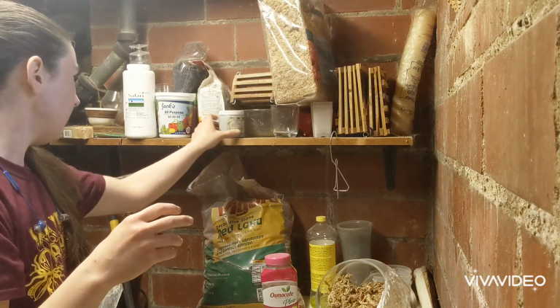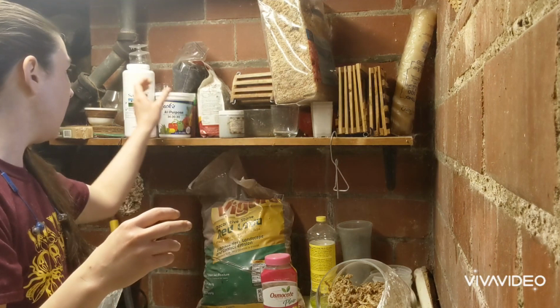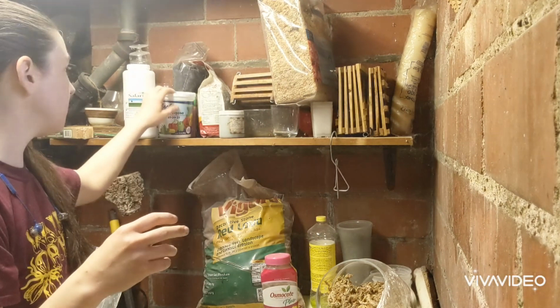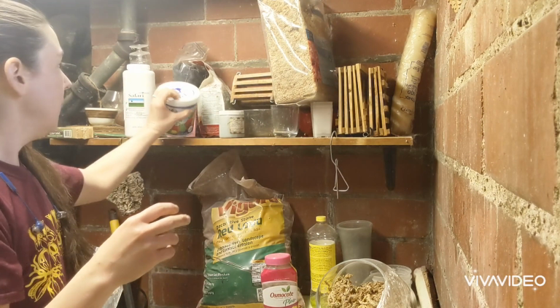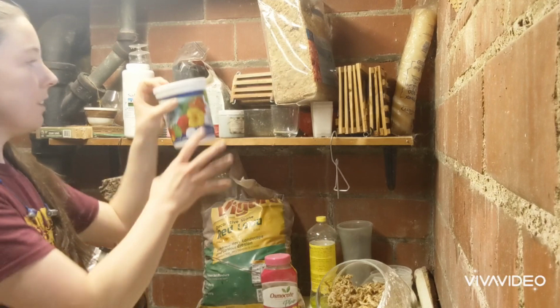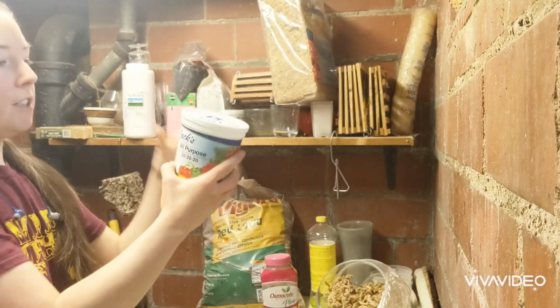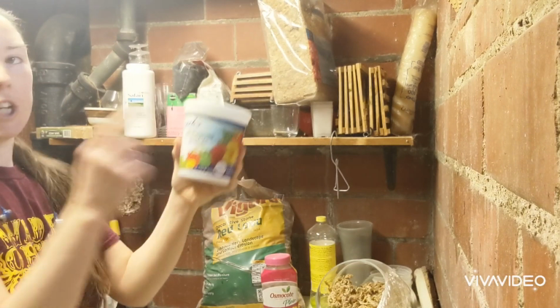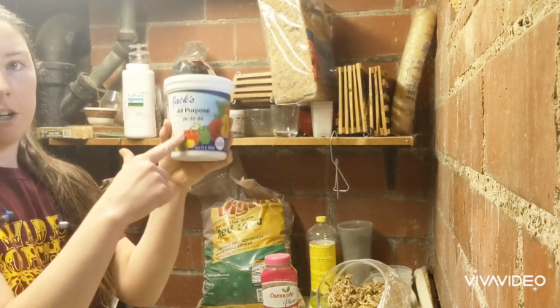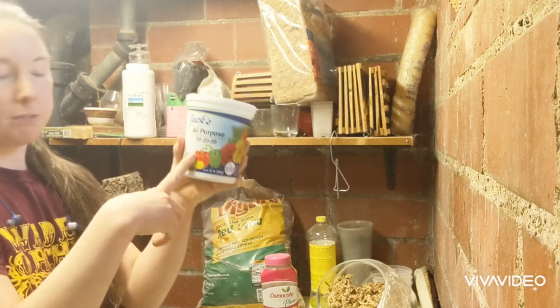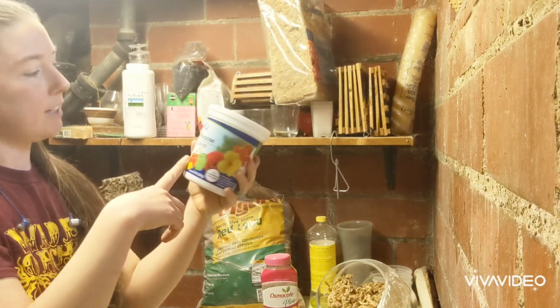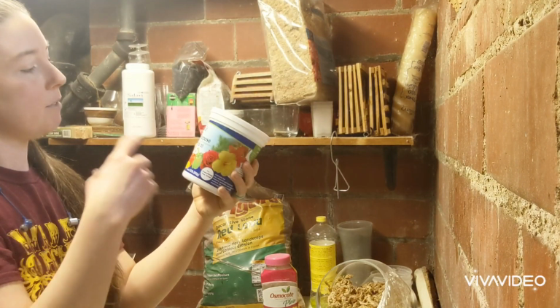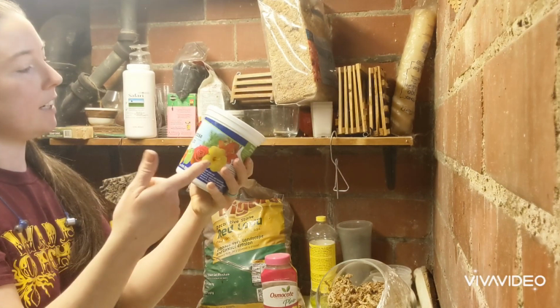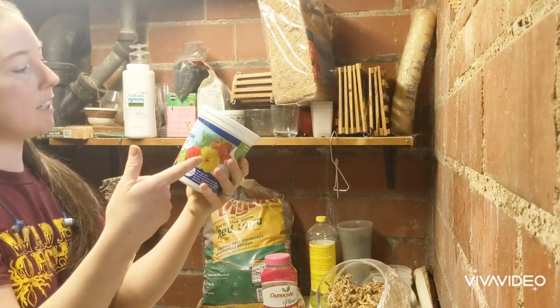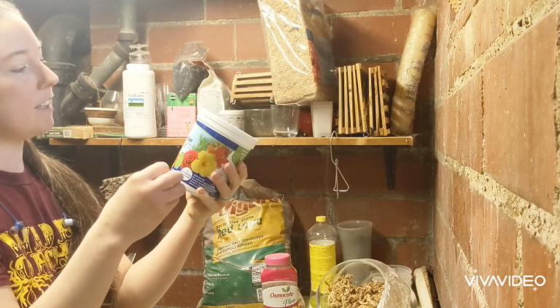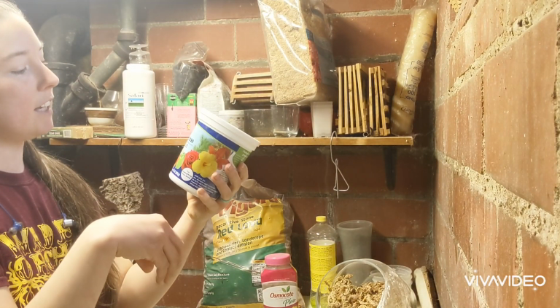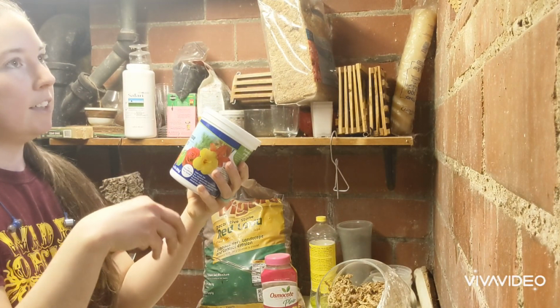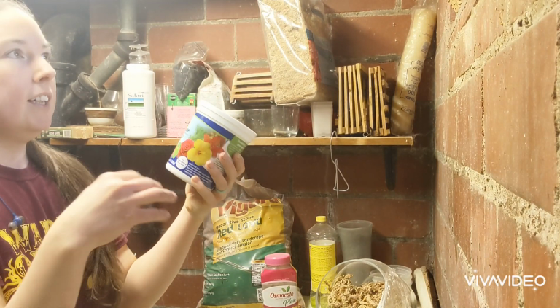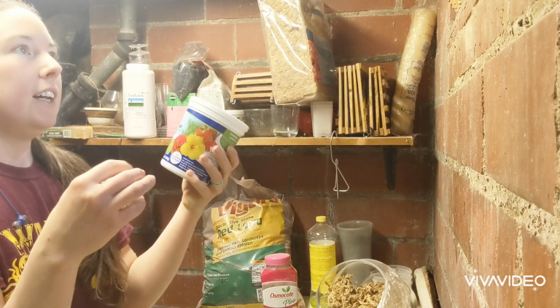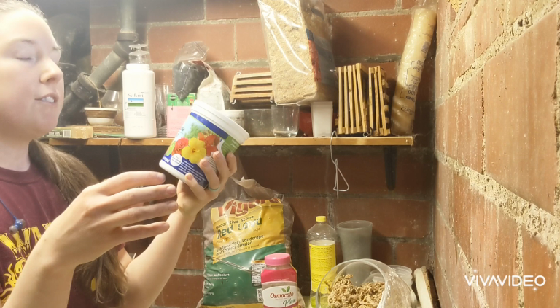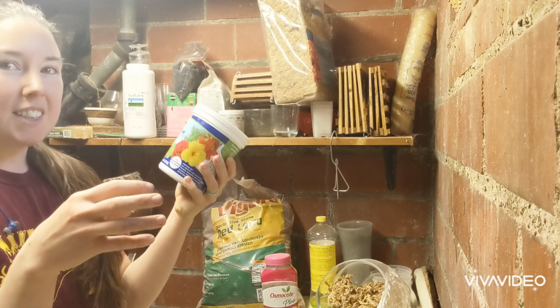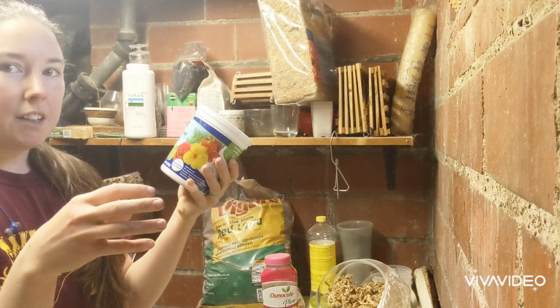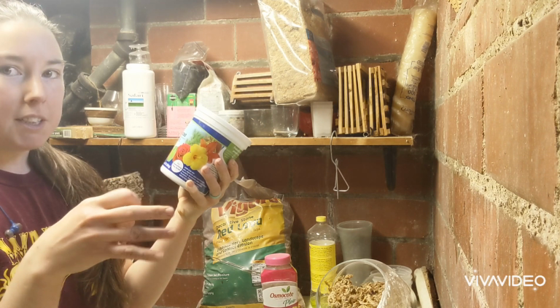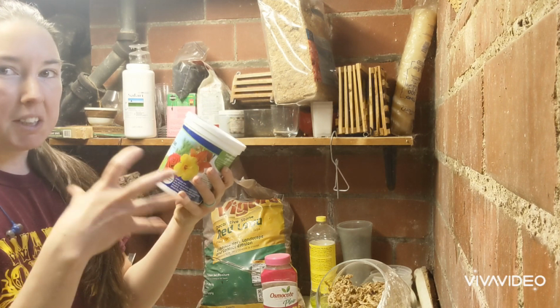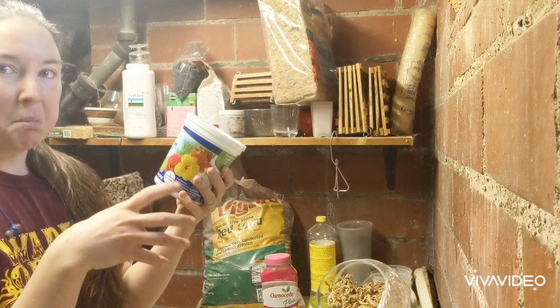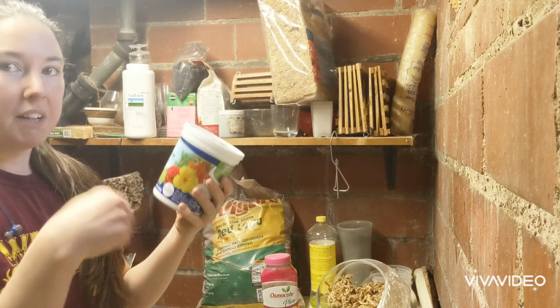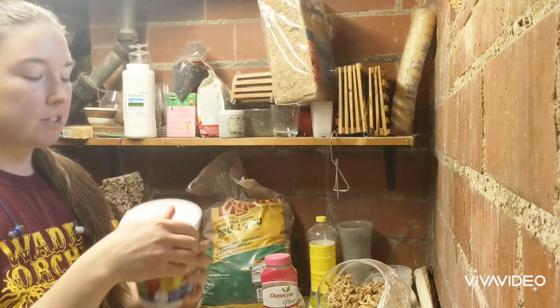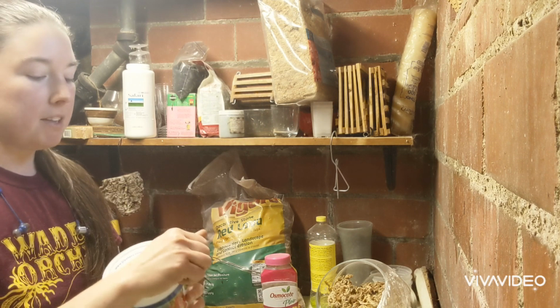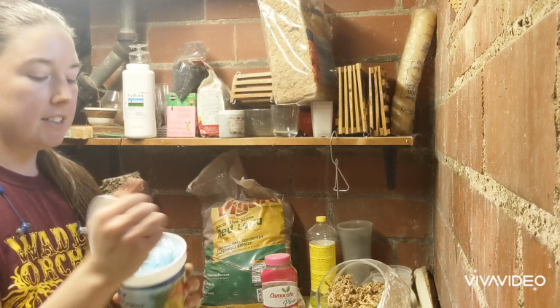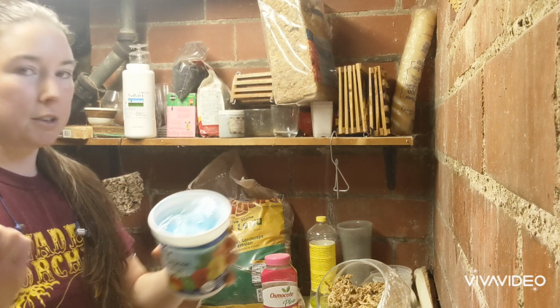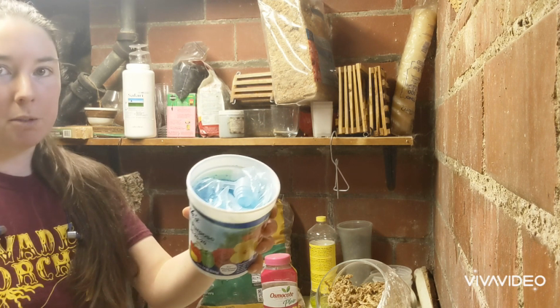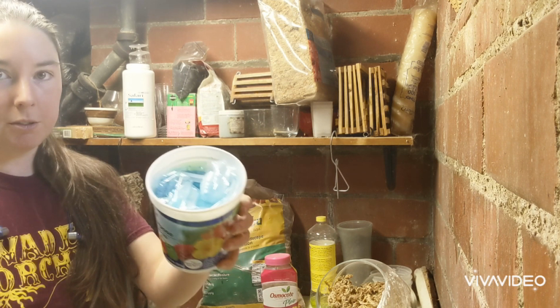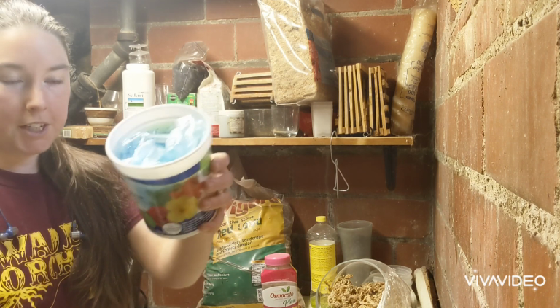I also started using Jack's all-purpose fertilizer. I was getting the other stuff but didn't like how it would get clumpy sitting under my sink and I'd have to scrape it. This is also bright blue, which I love.